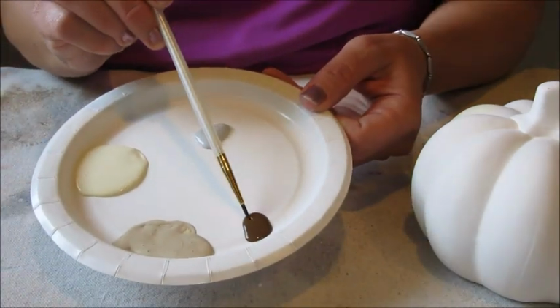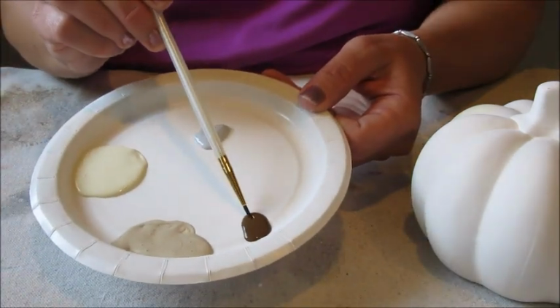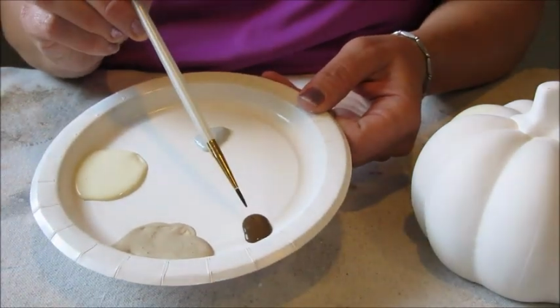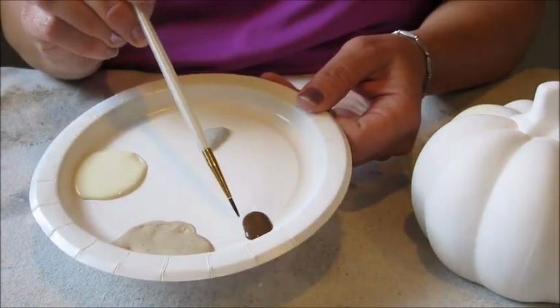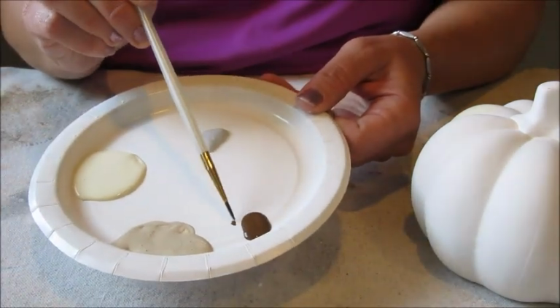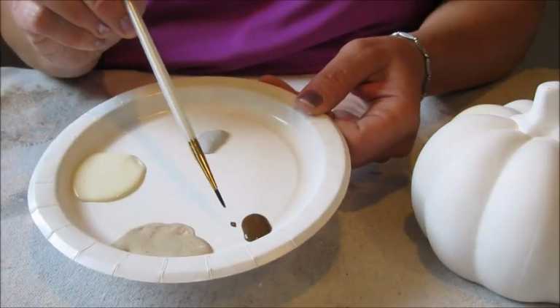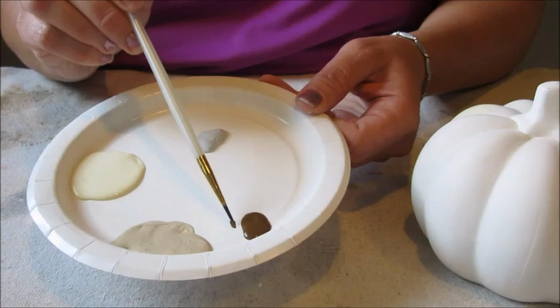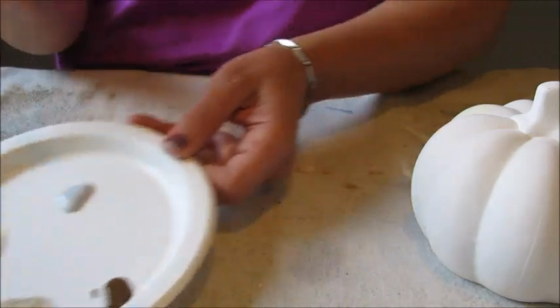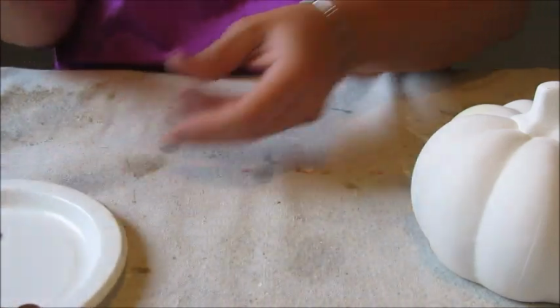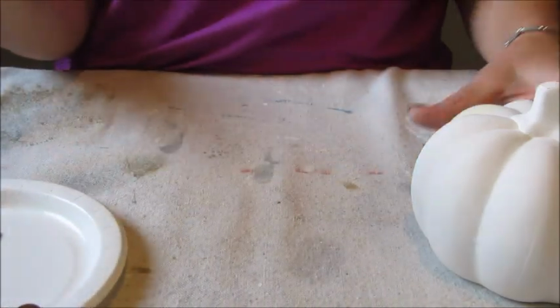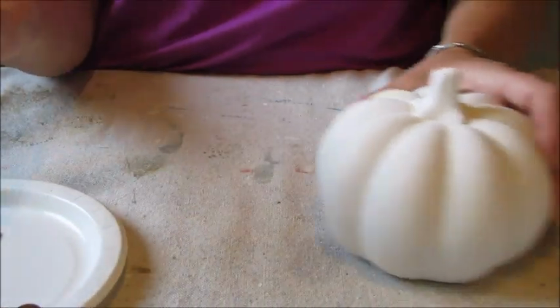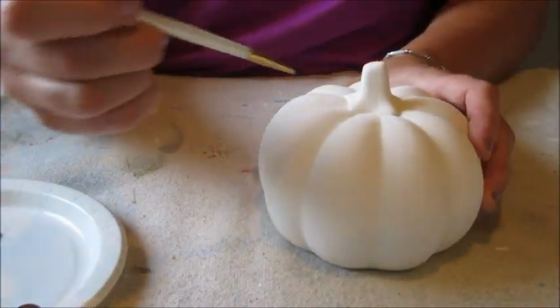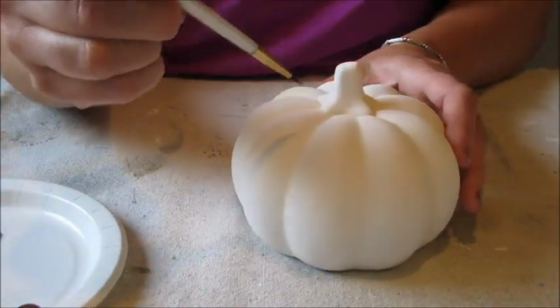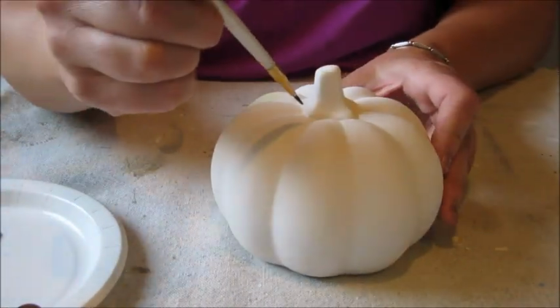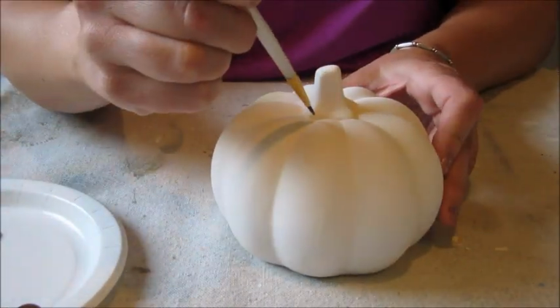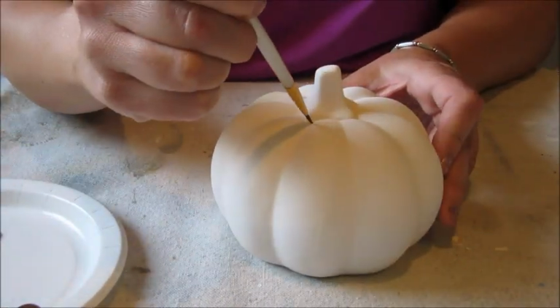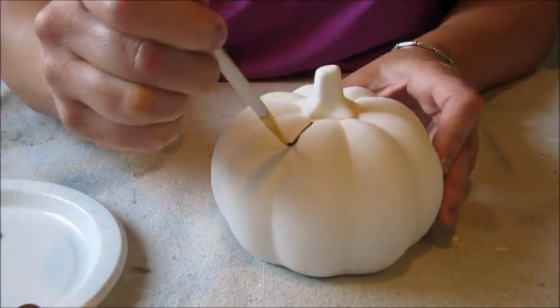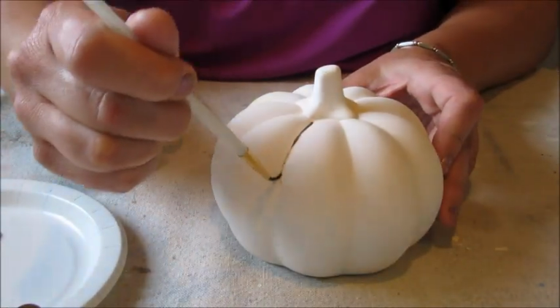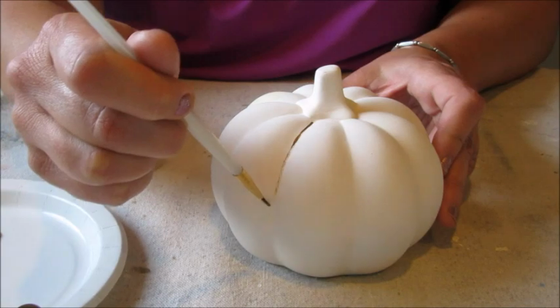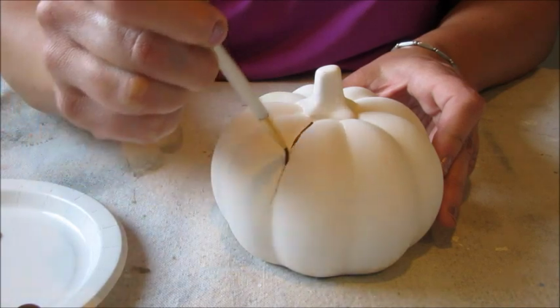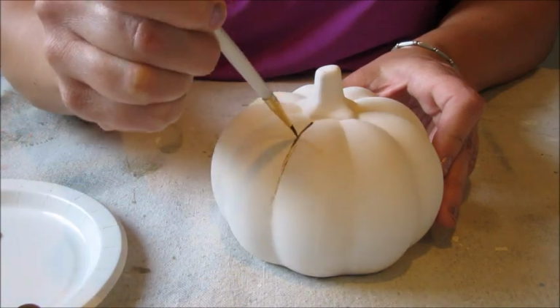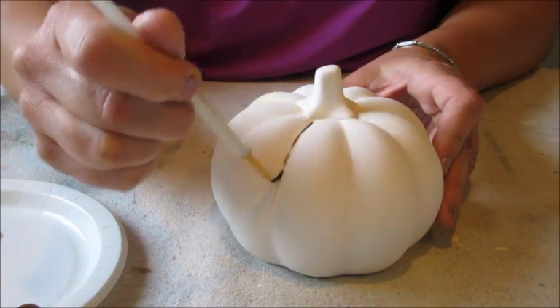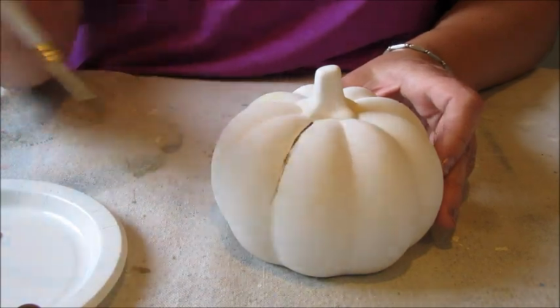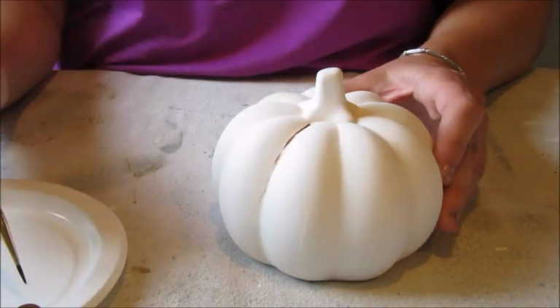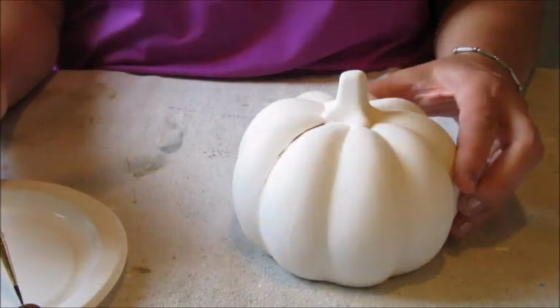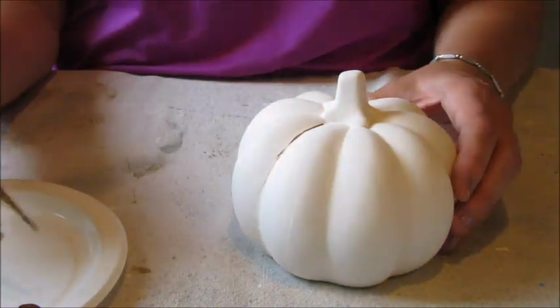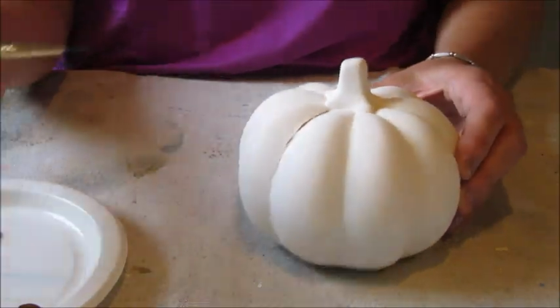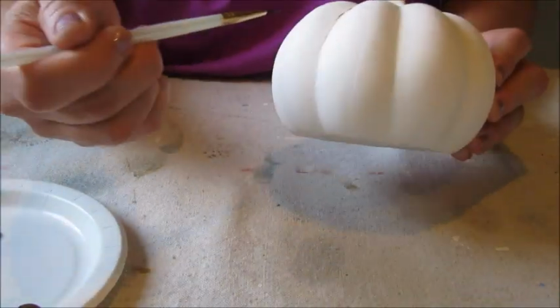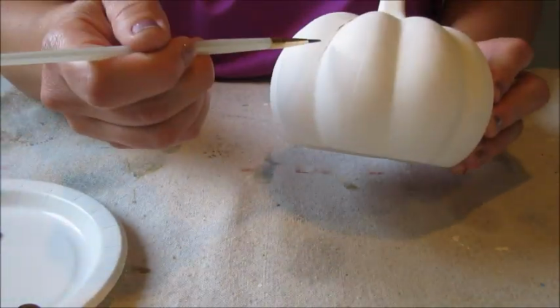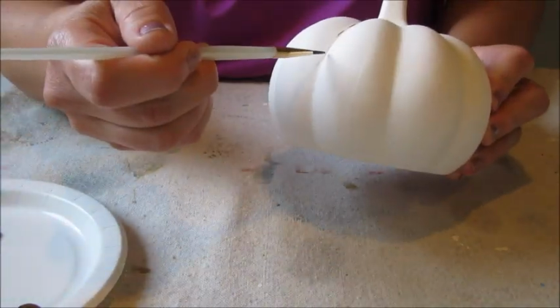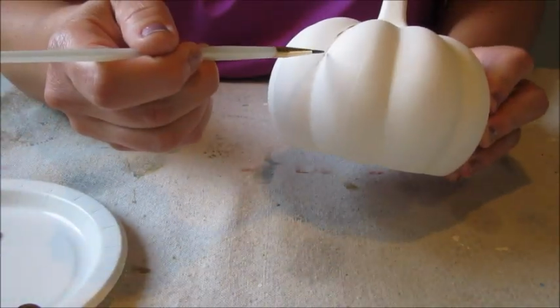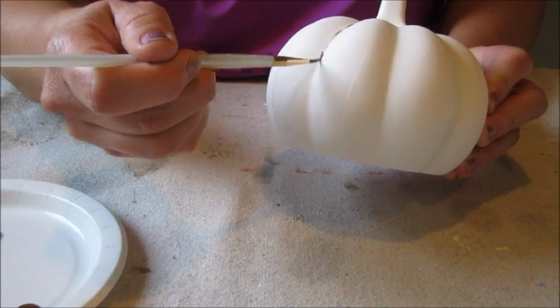For the first step I took a small pencil brush and using the brown paint I enhanced the crevices of the pumpkin. This helps give the finished pumpkin a little more definition, and I didn't worry about being too precise.